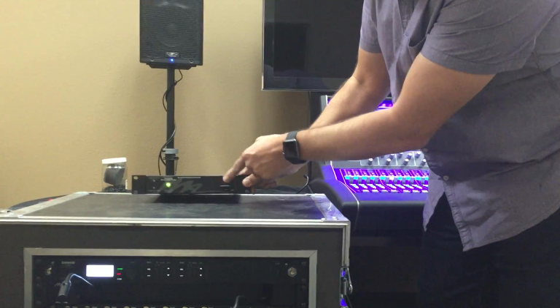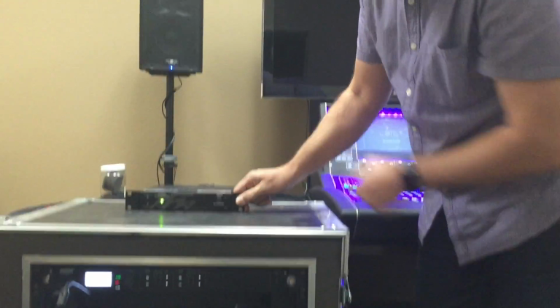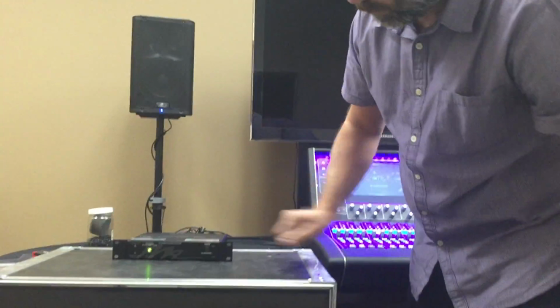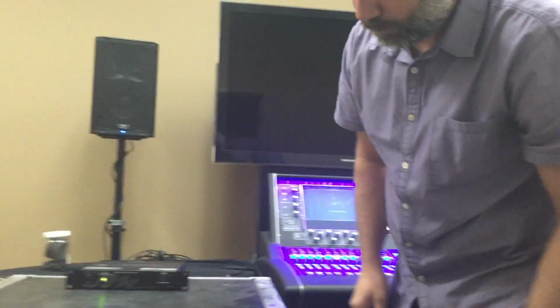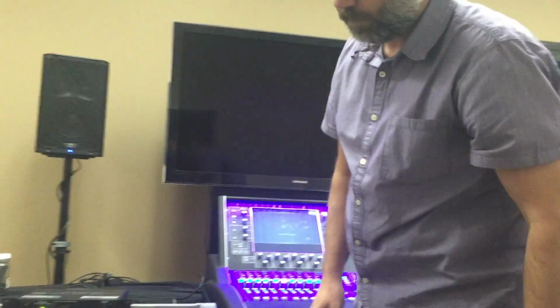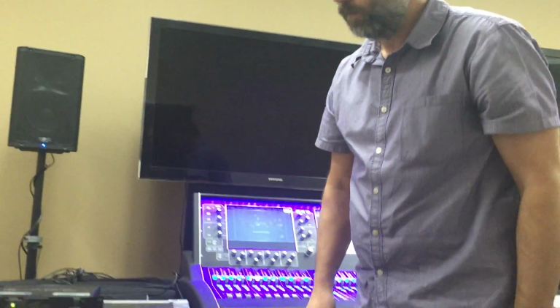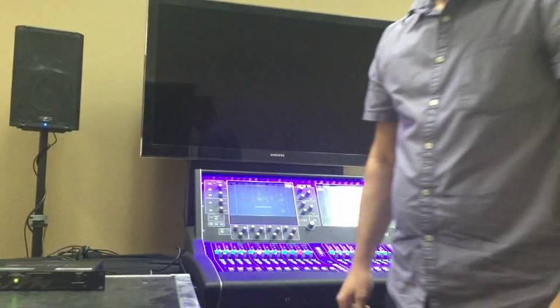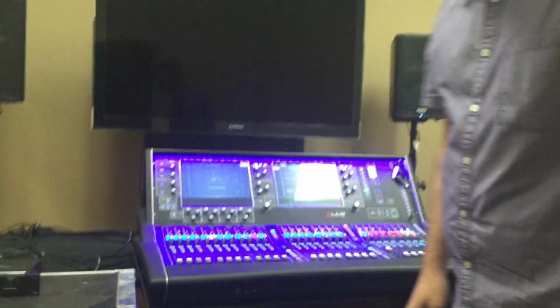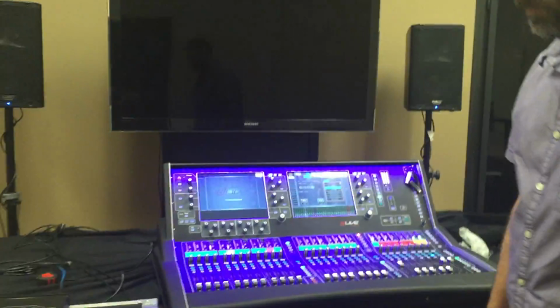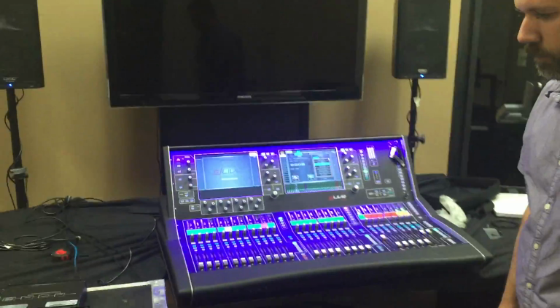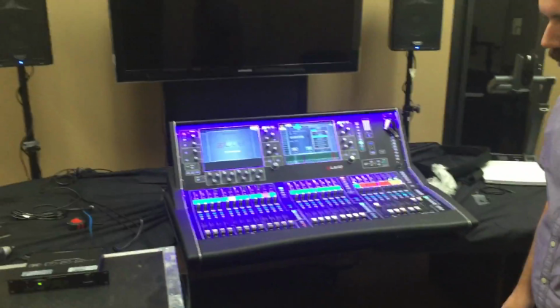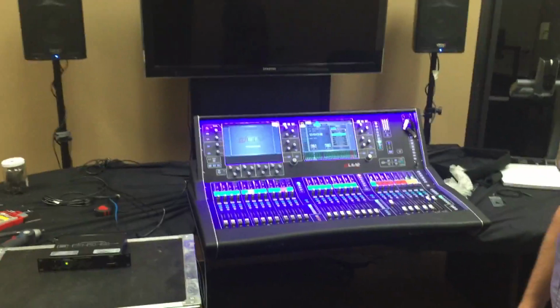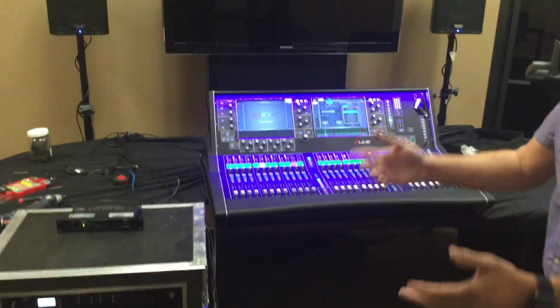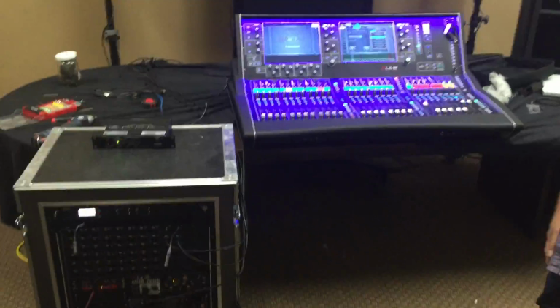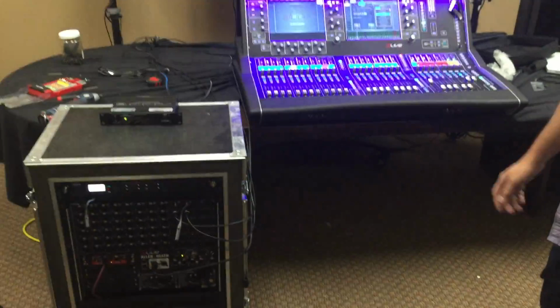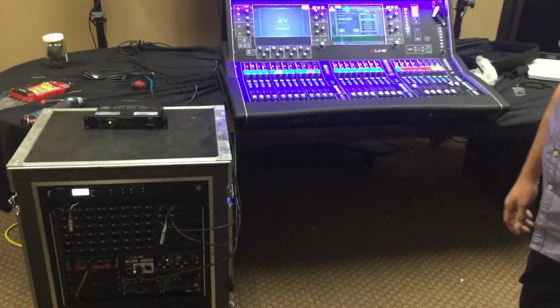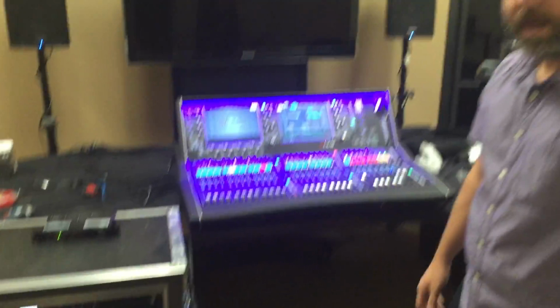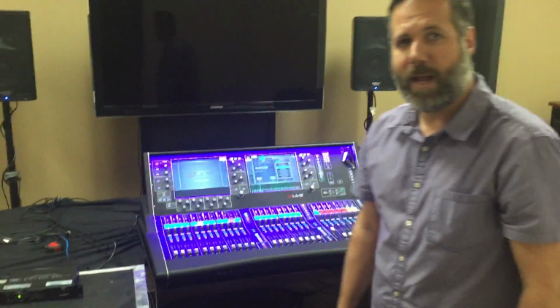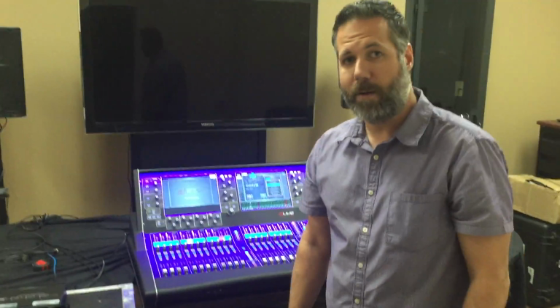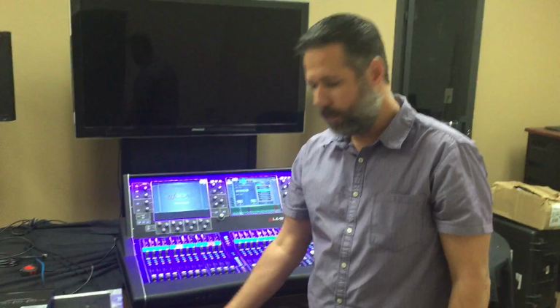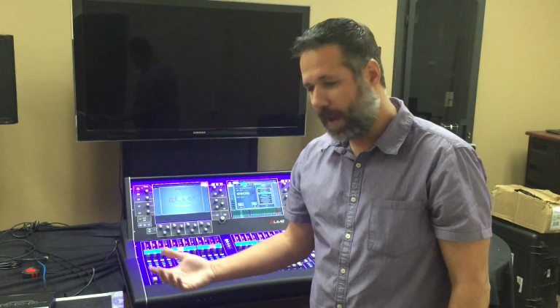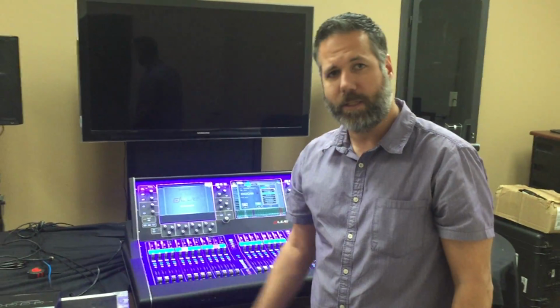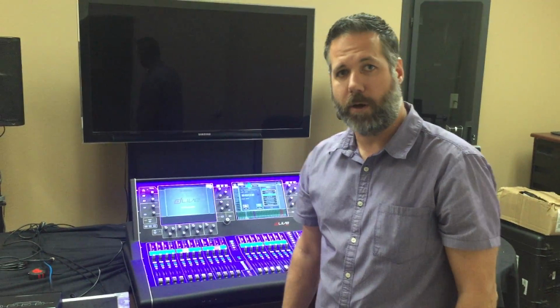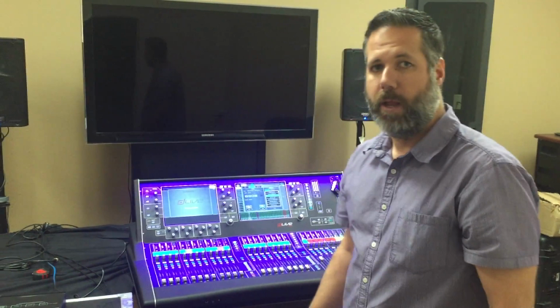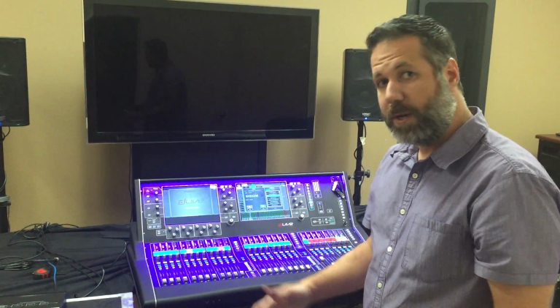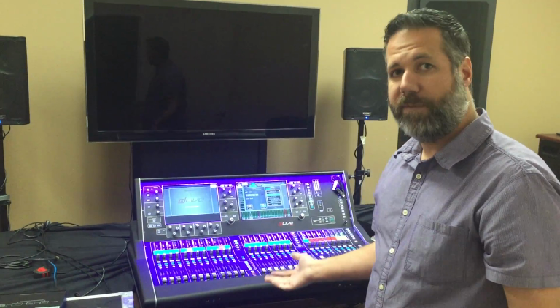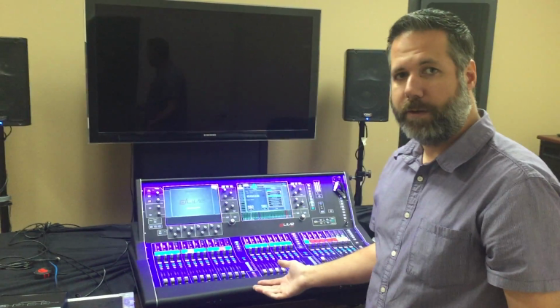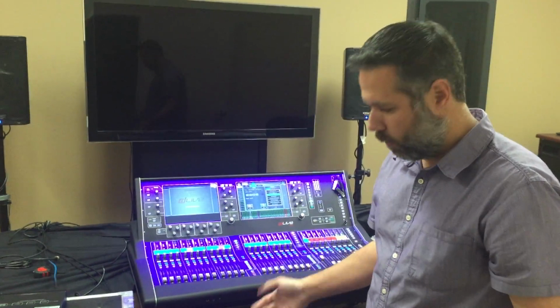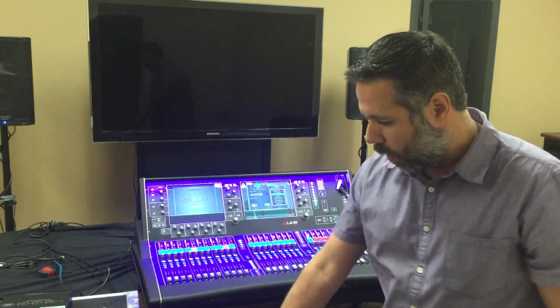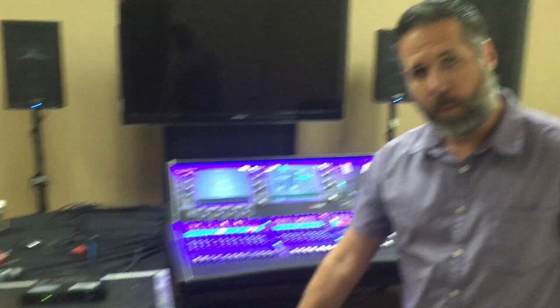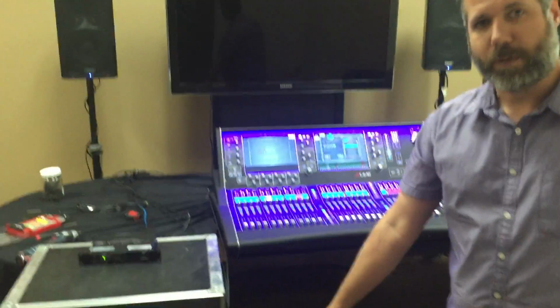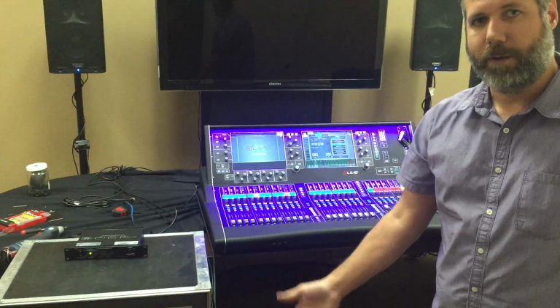Power resumes. Now we have line power again, the backup battery begins to recharge, and we don't have a failure in the show — all in a one-space rack unit.